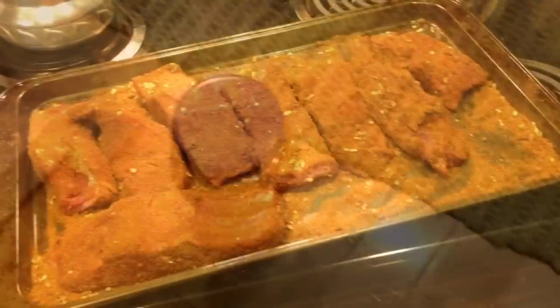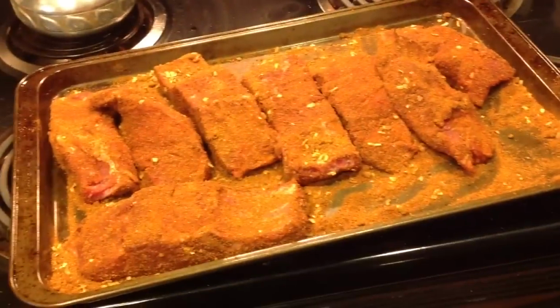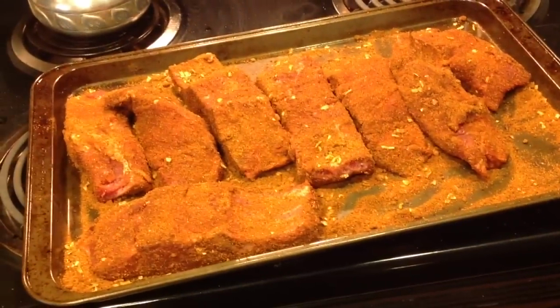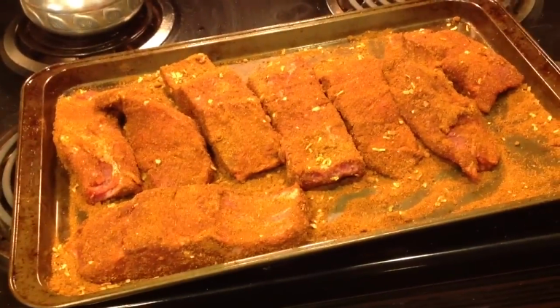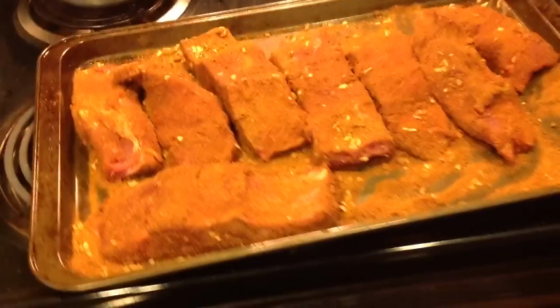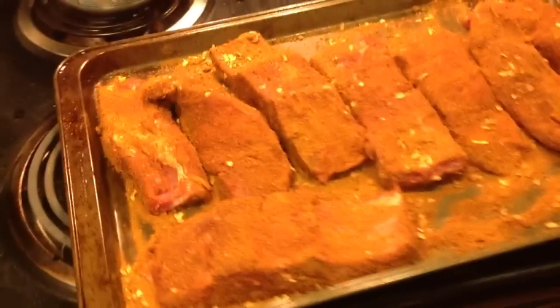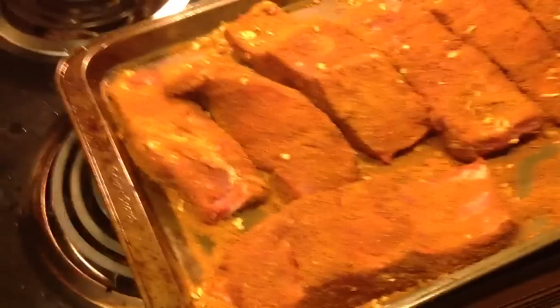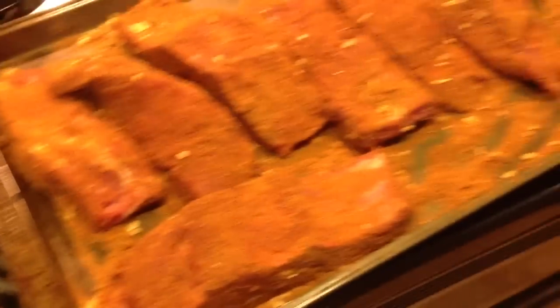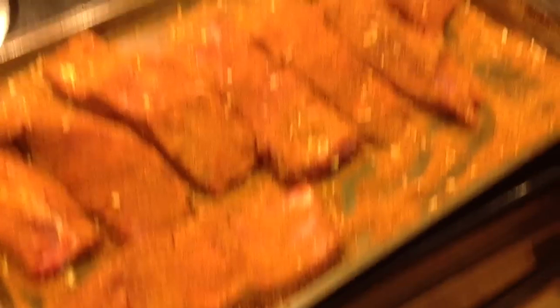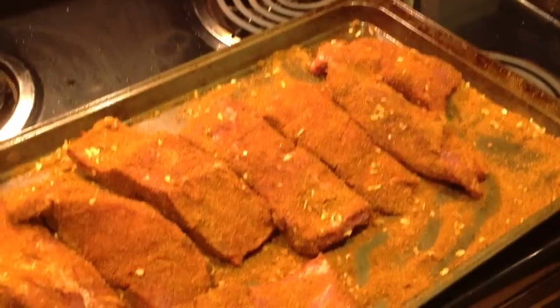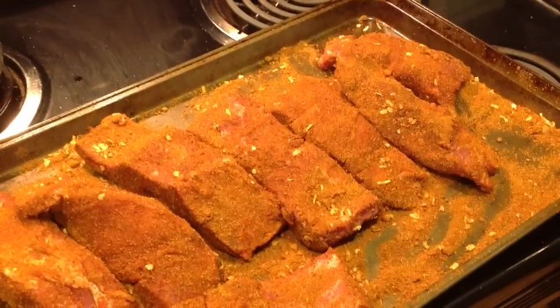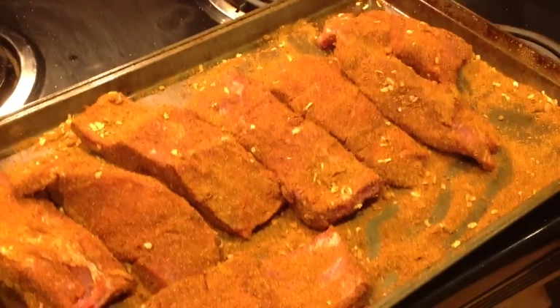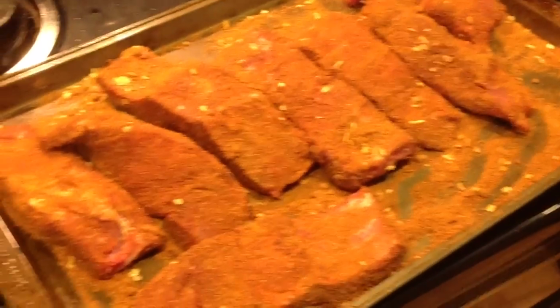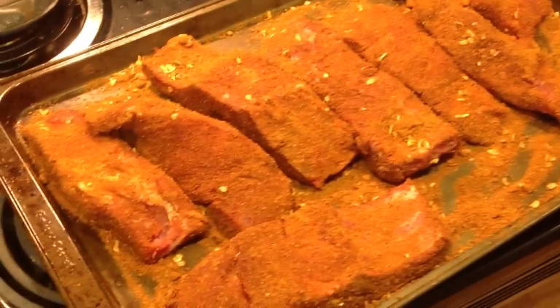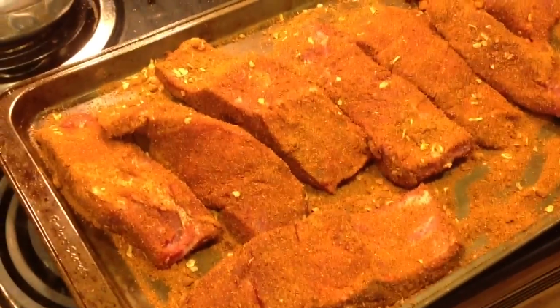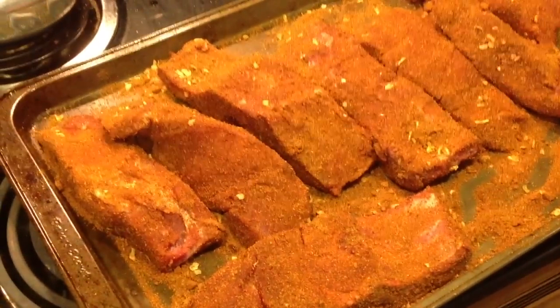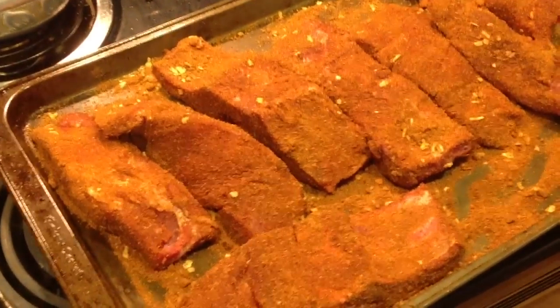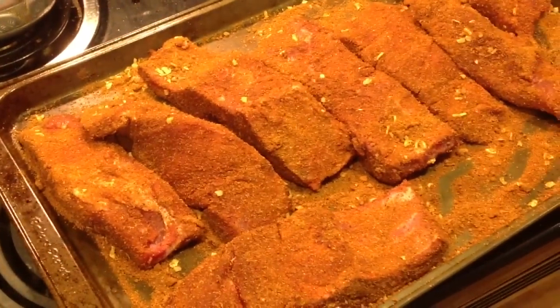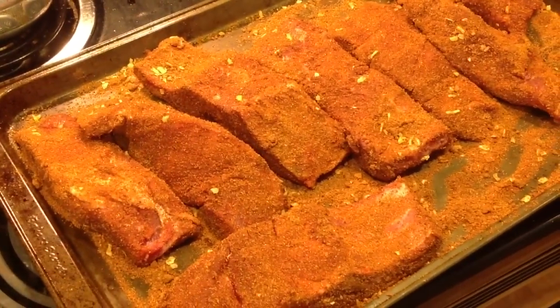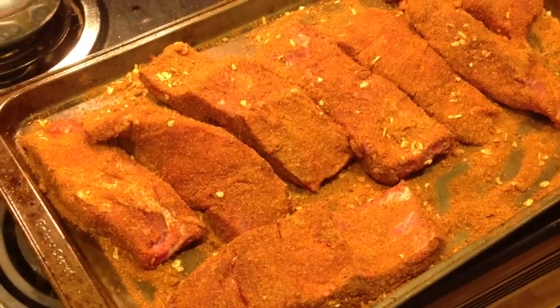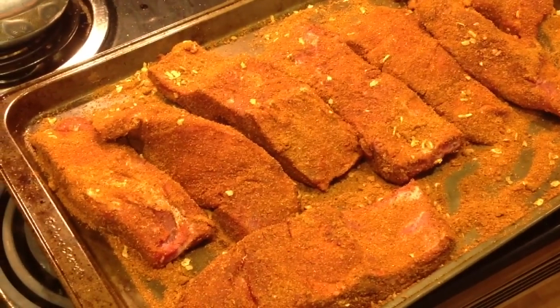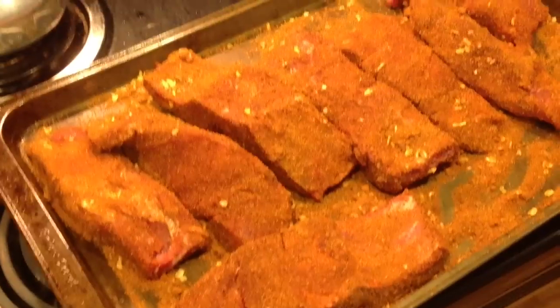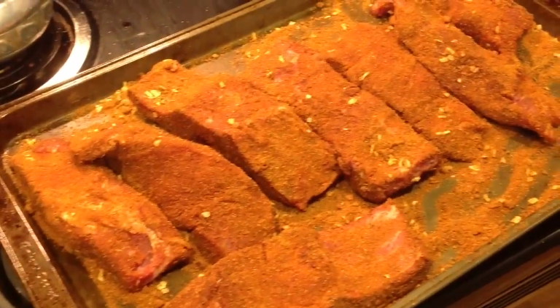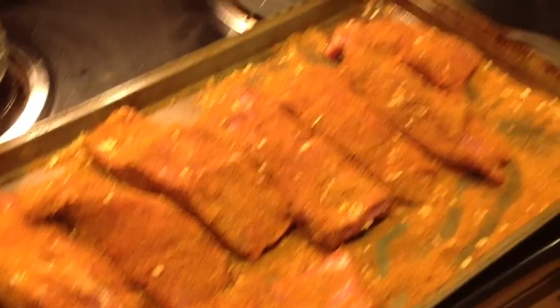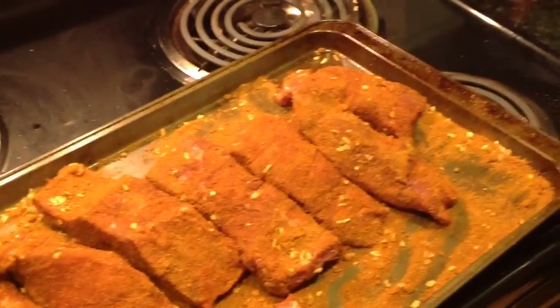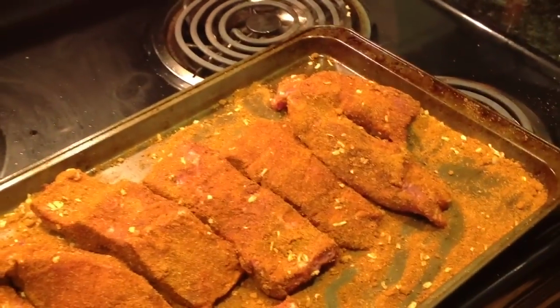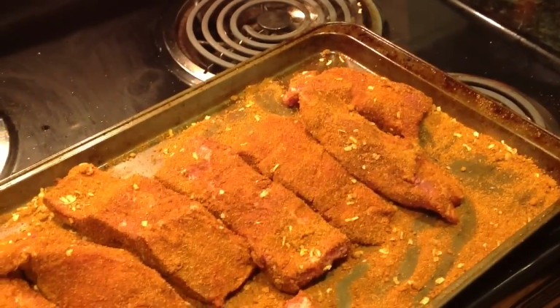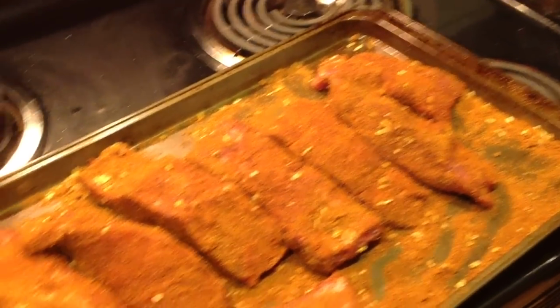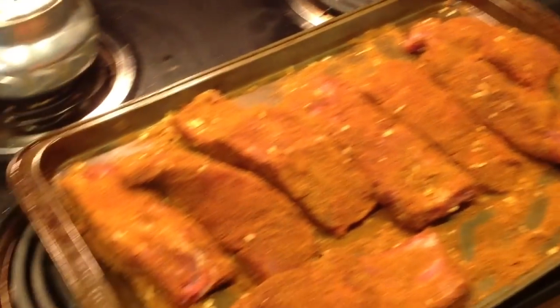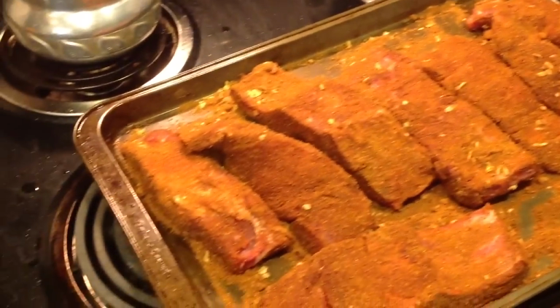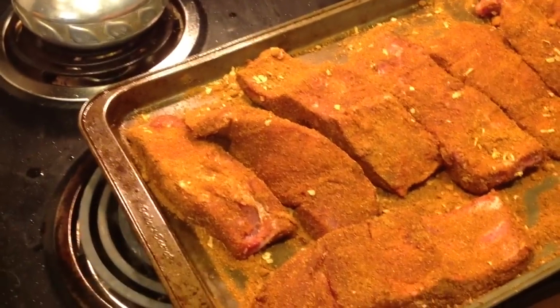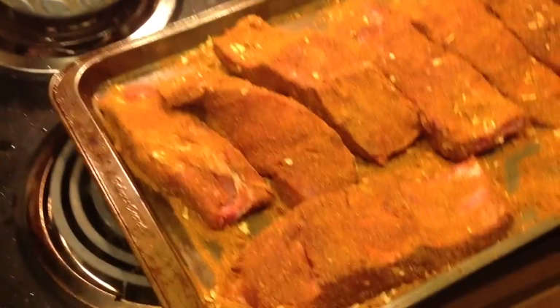I got my ribs getting rubbed down on all sides. I like a lot of rib rub. This smells awesome right now — brown sugar in there and spices. You know that rub's good if you can eat it right now before you cook it.